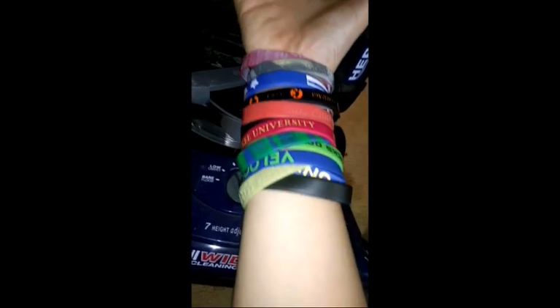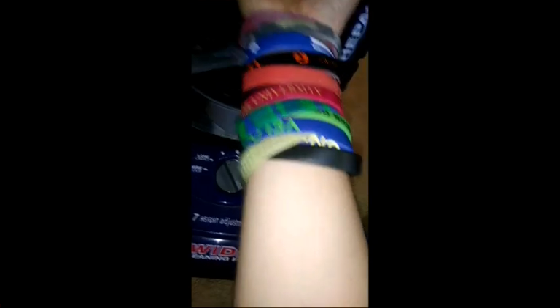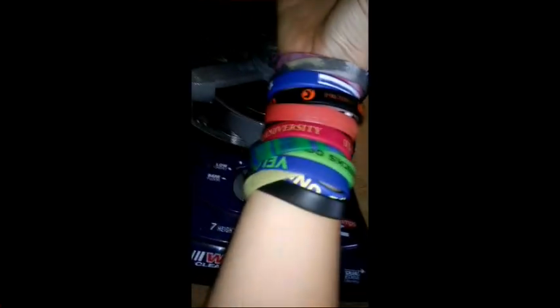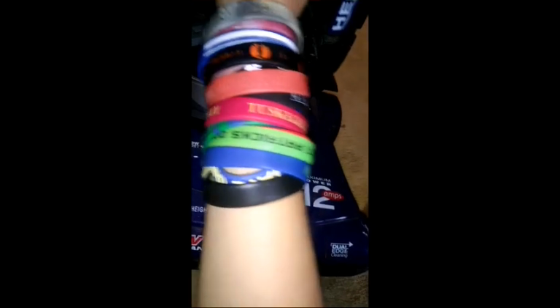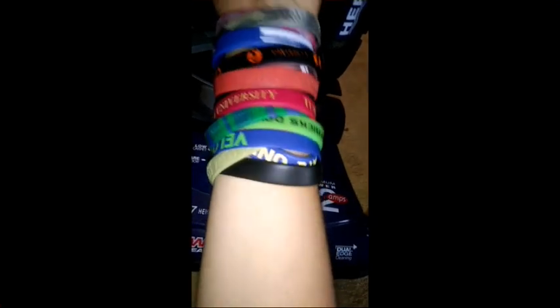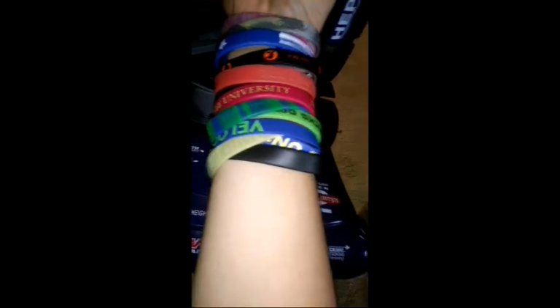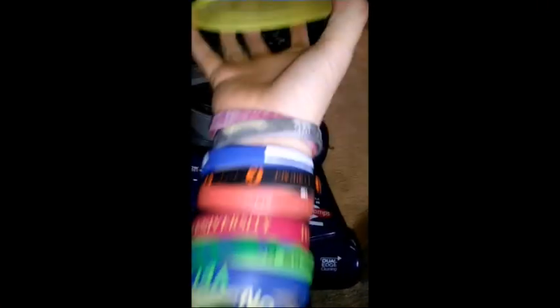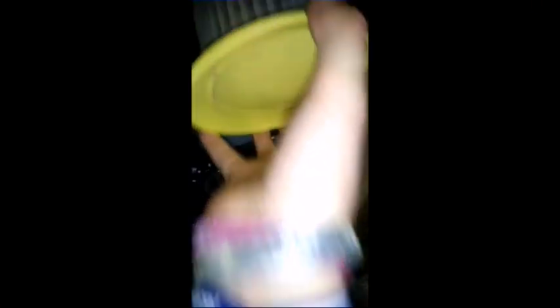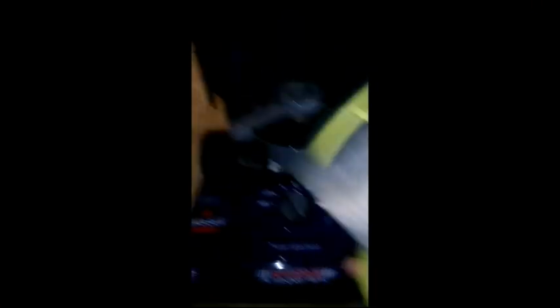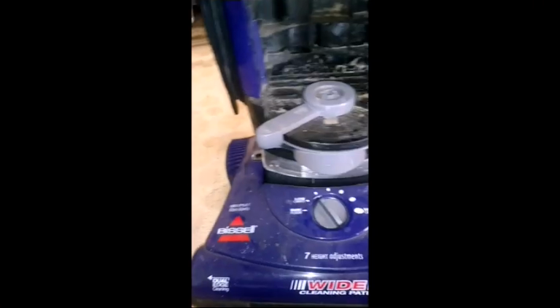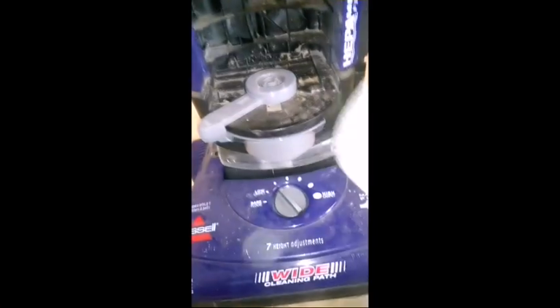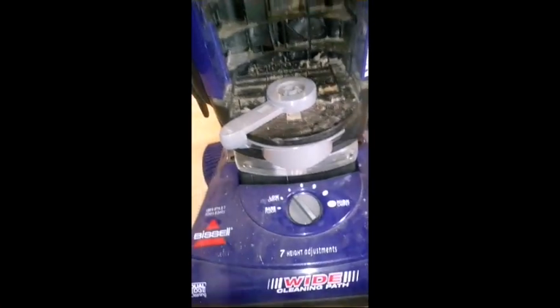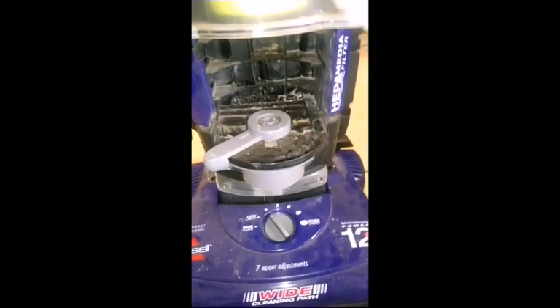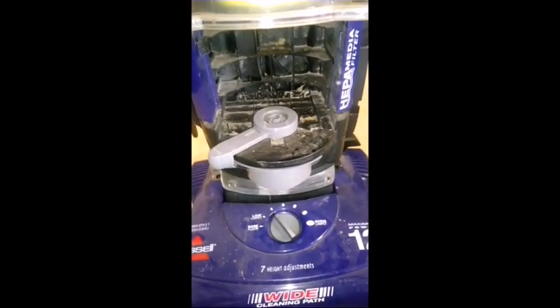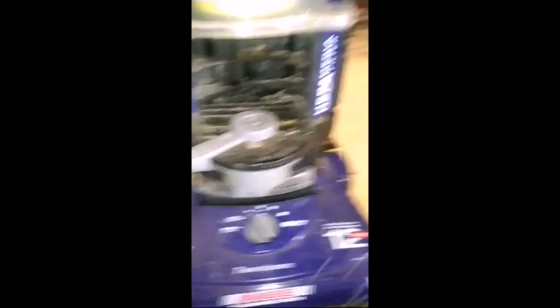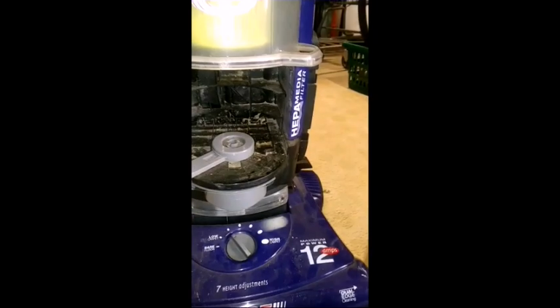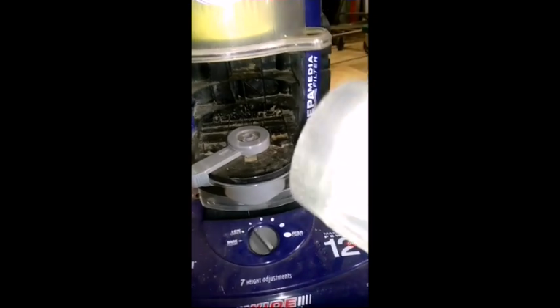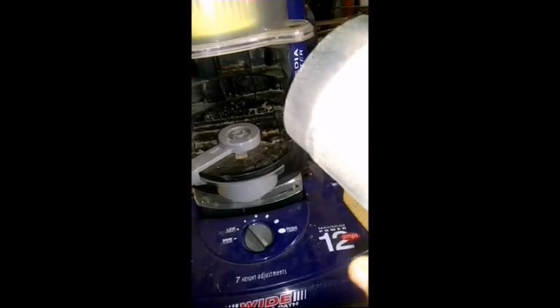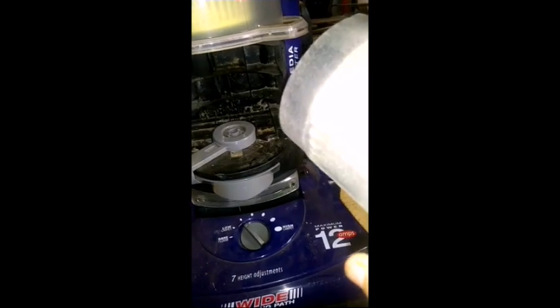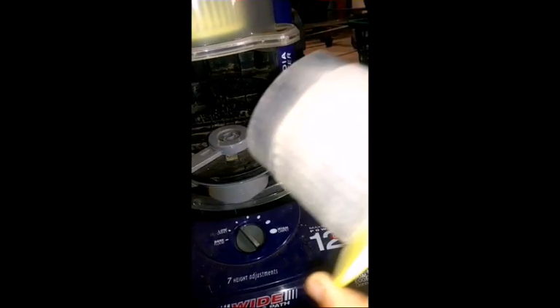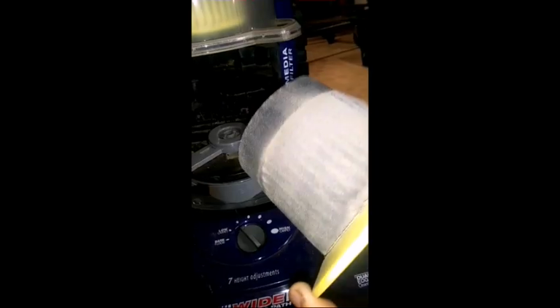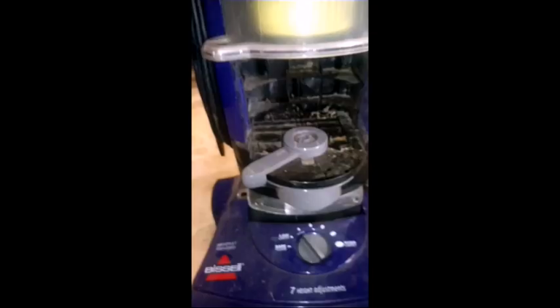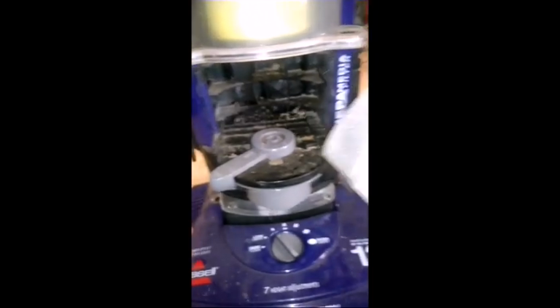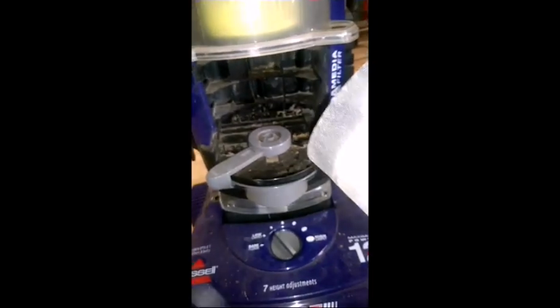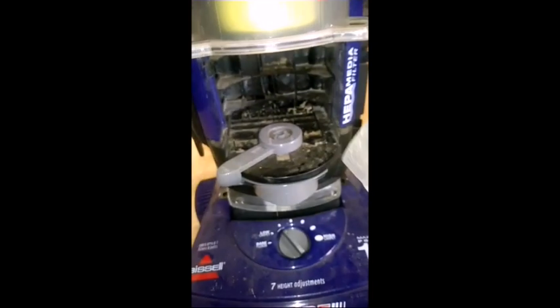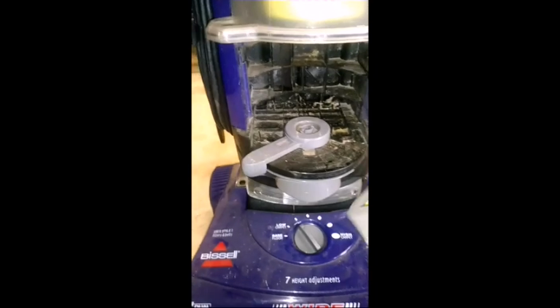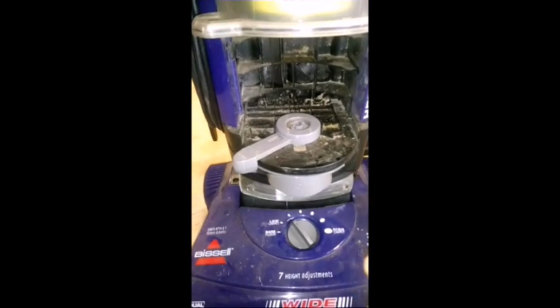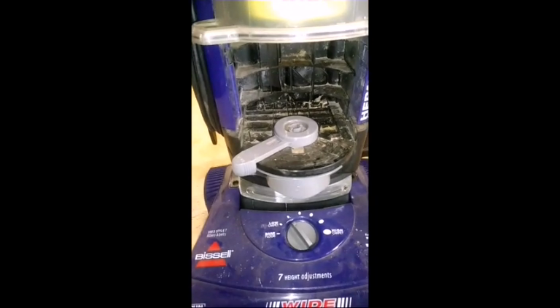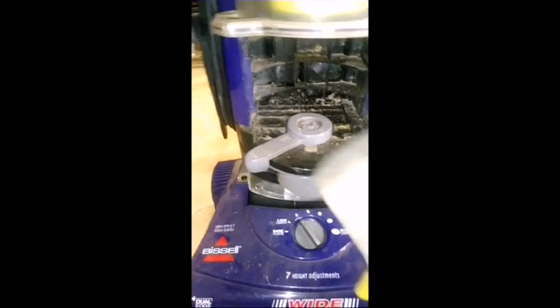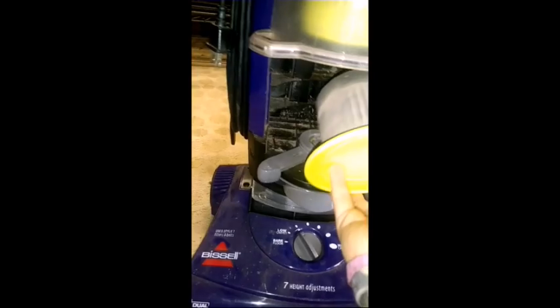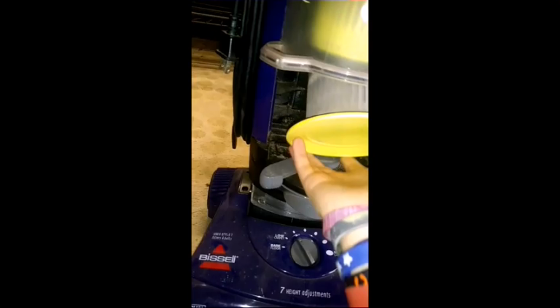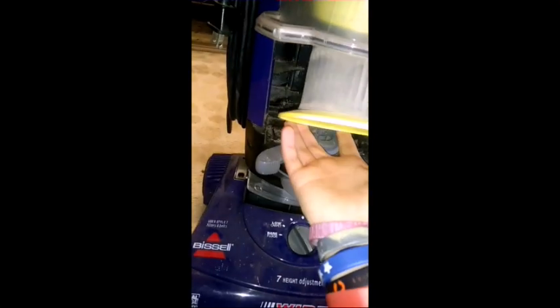Brayden D says he needs one of these filters — I have a brand new one he can have, and I bought it from walmart.com.